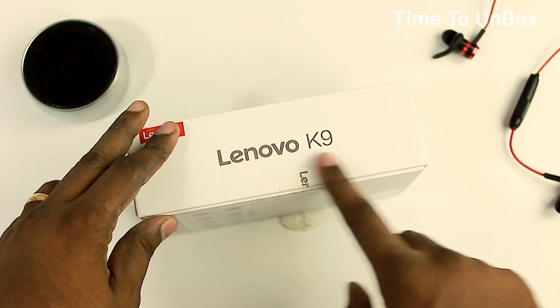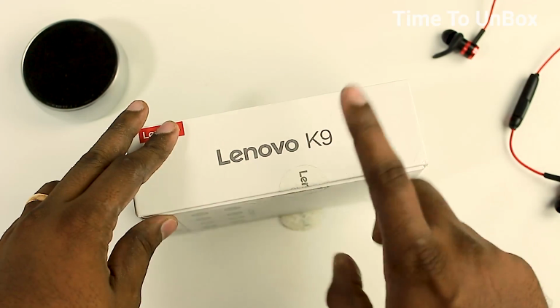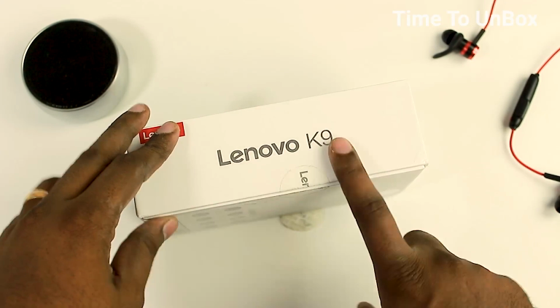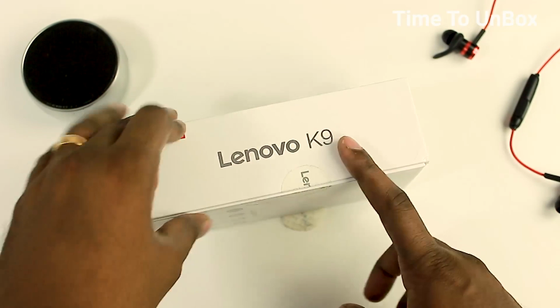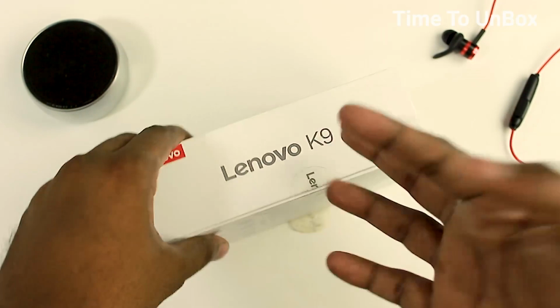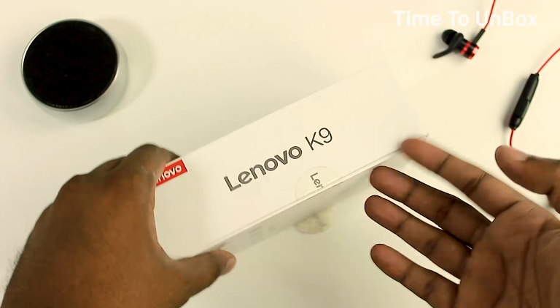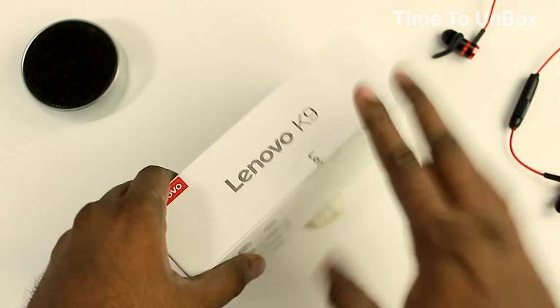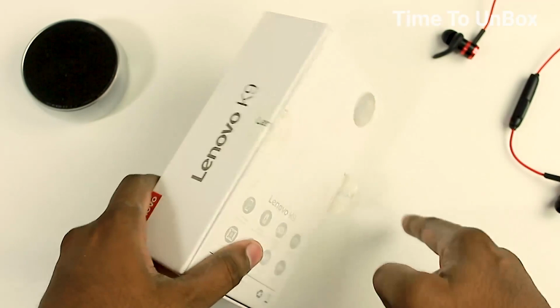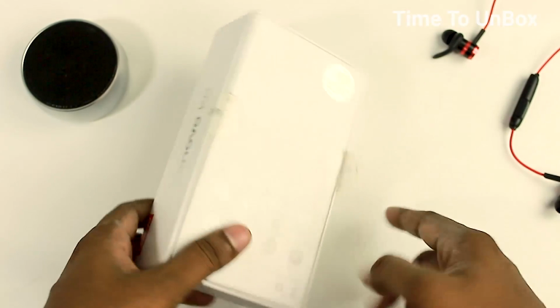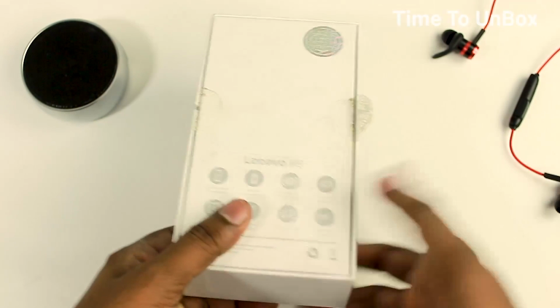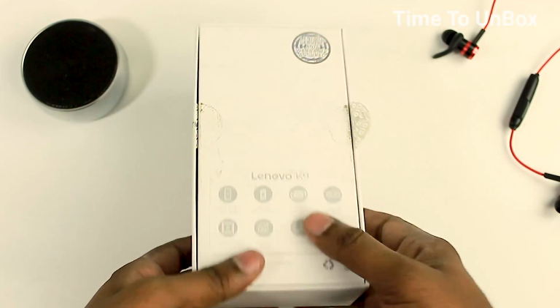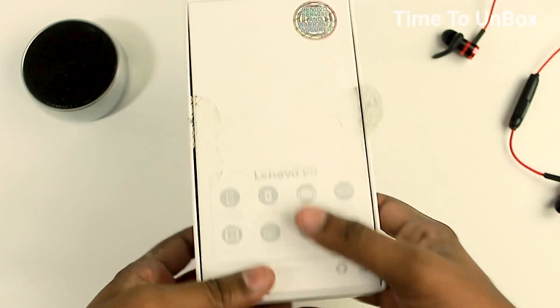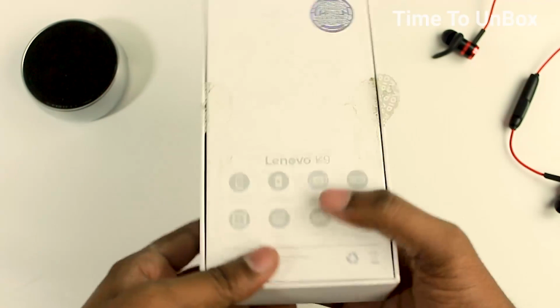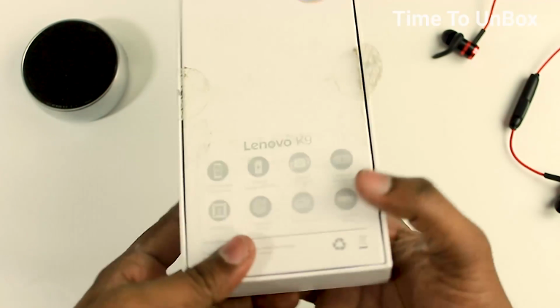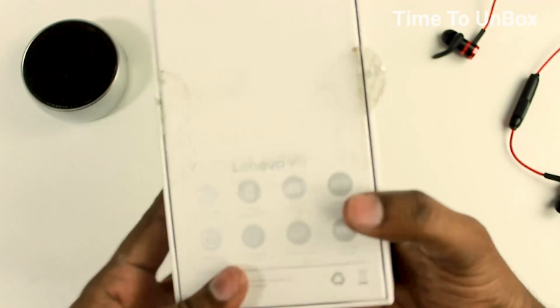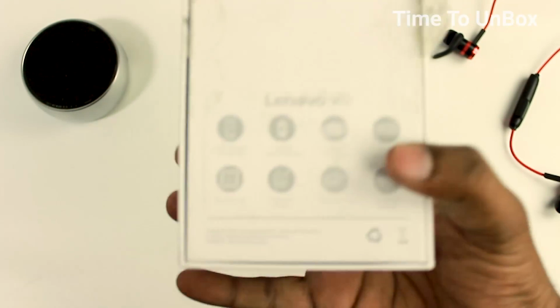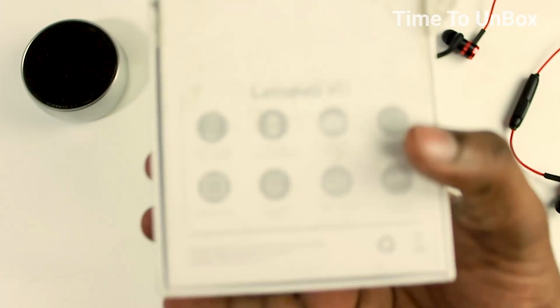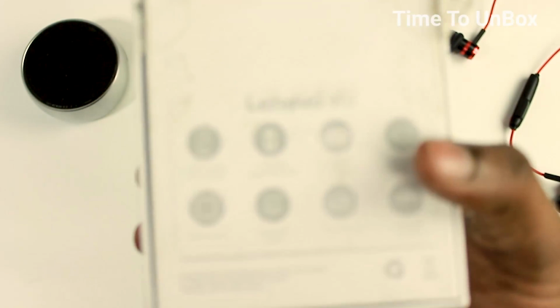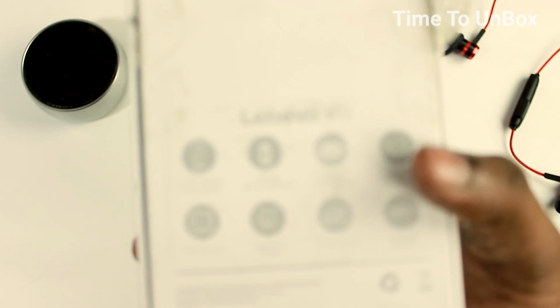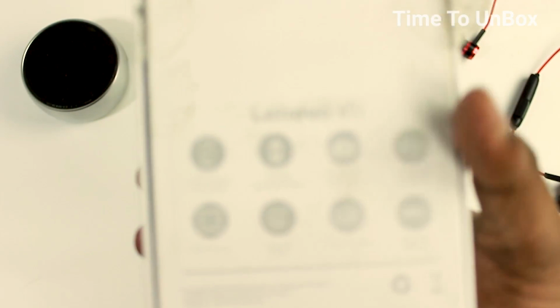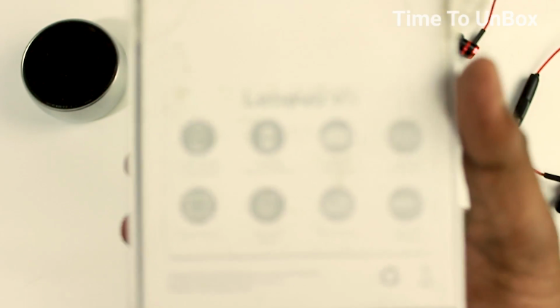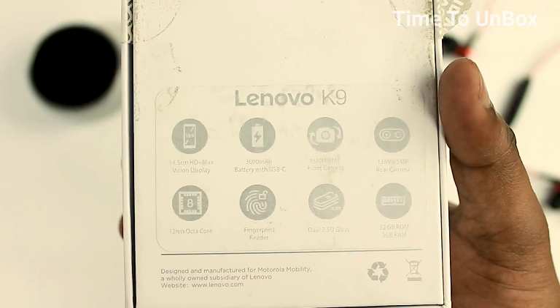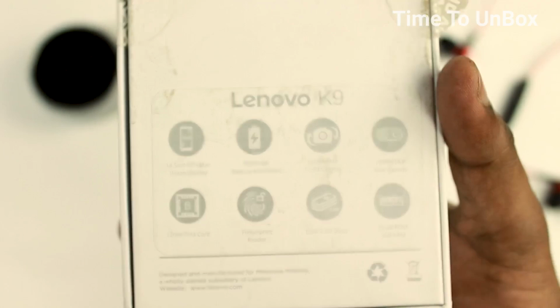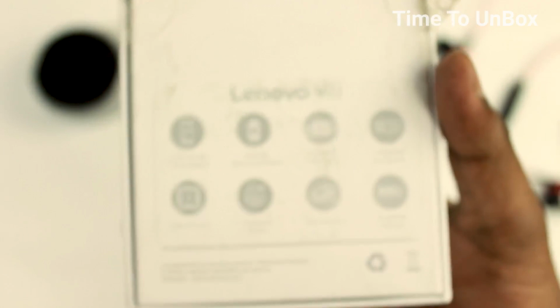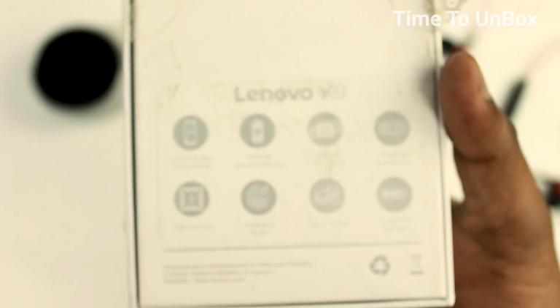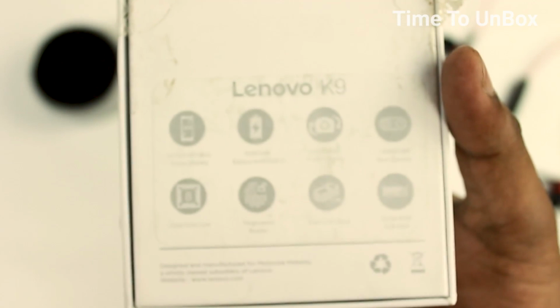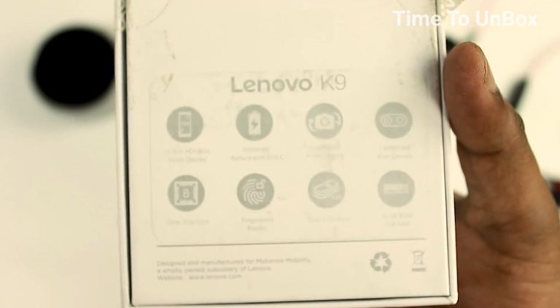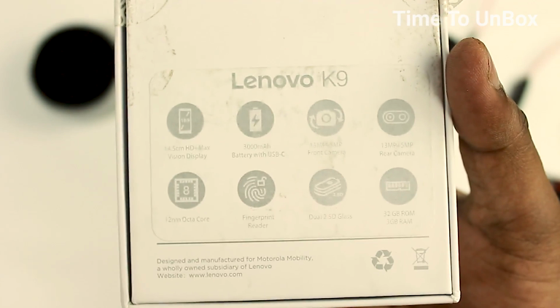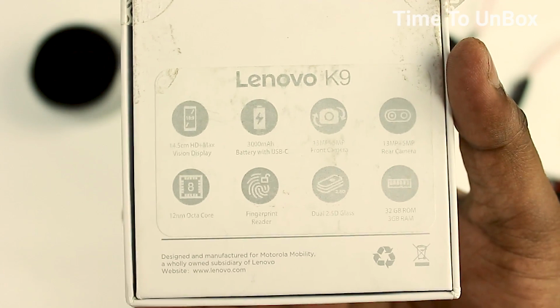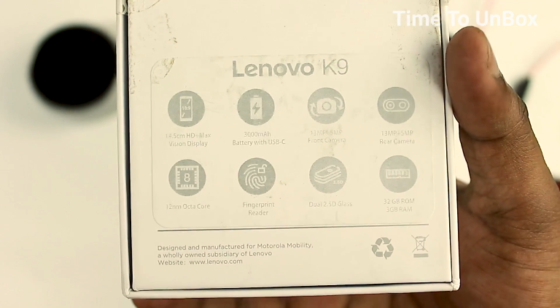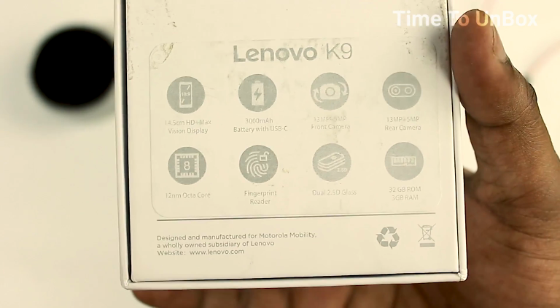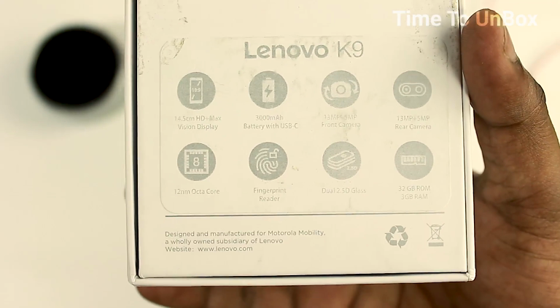Before getting into the video, if you are not subscribed to our channel, take a moment to subscribe and tap the bell icon to get immediate notifications. Okay, it's time to unbox — let's get started. Let me open up the box.